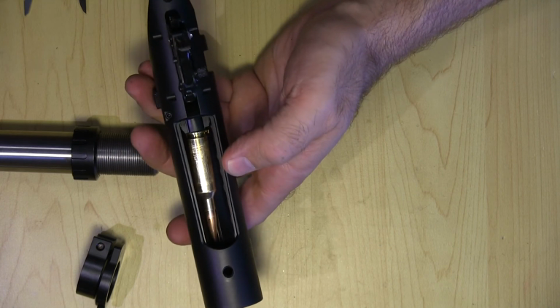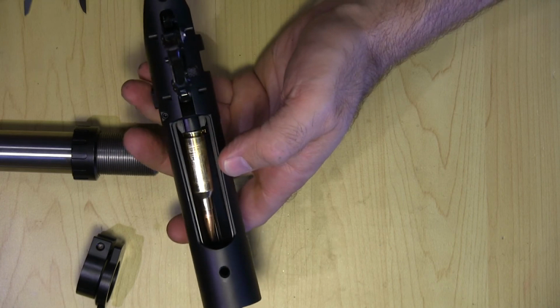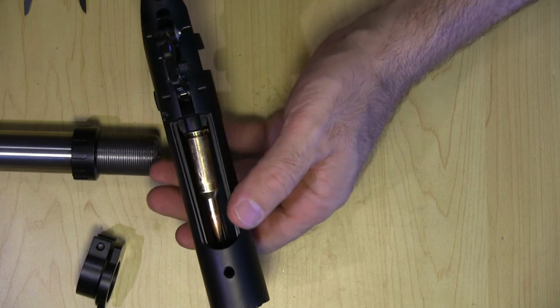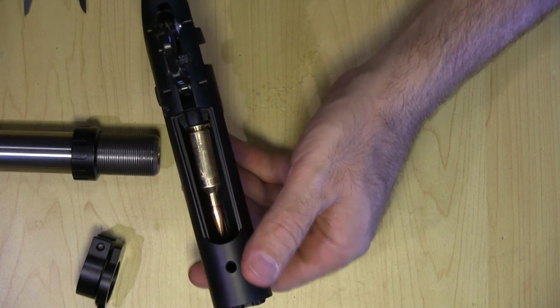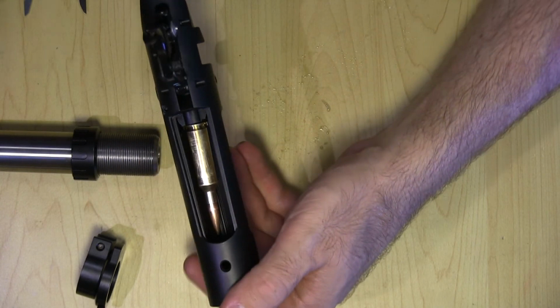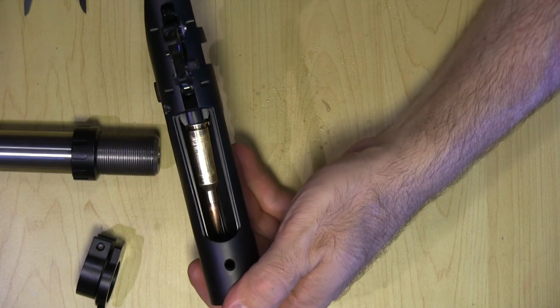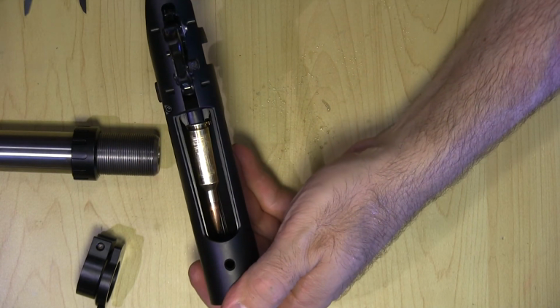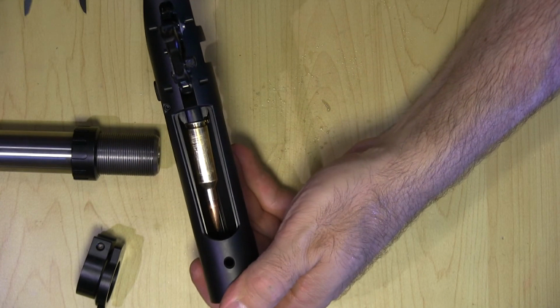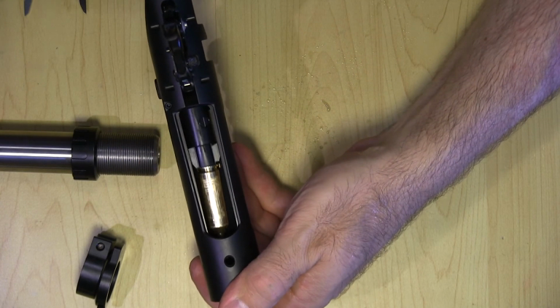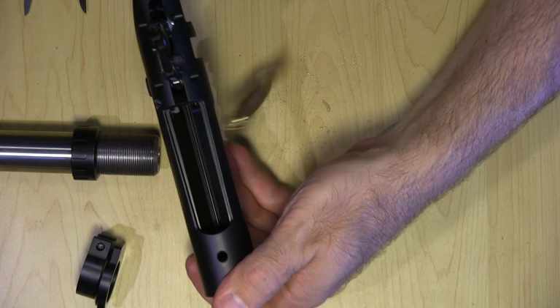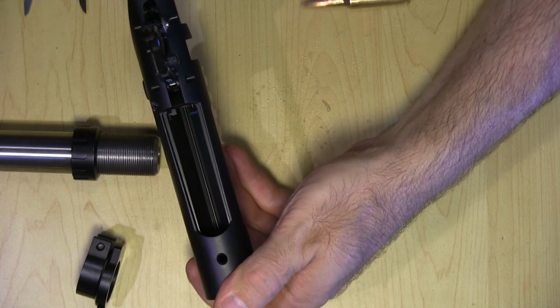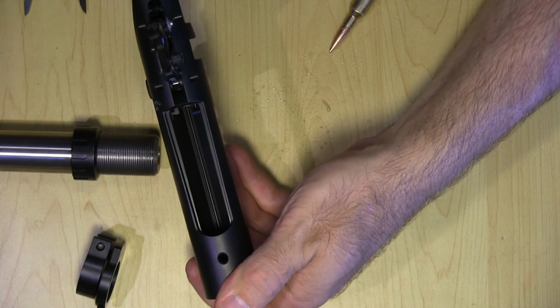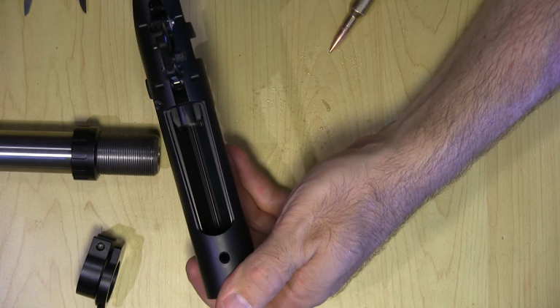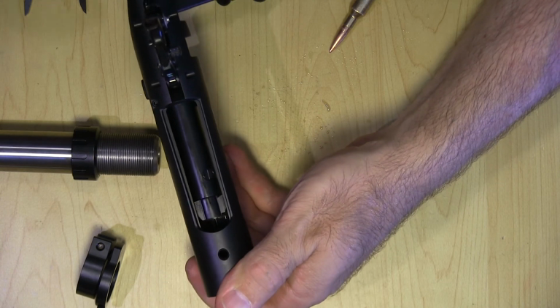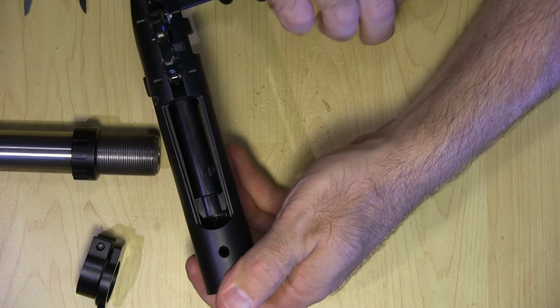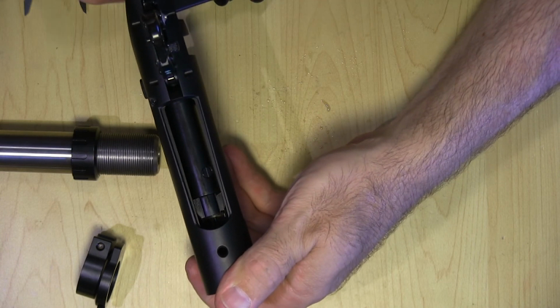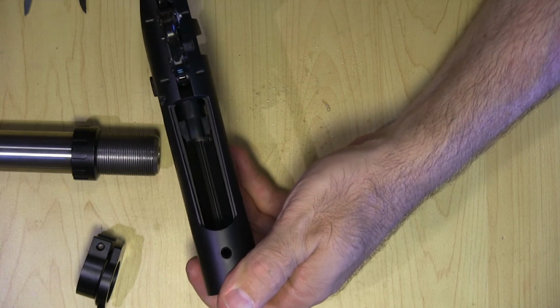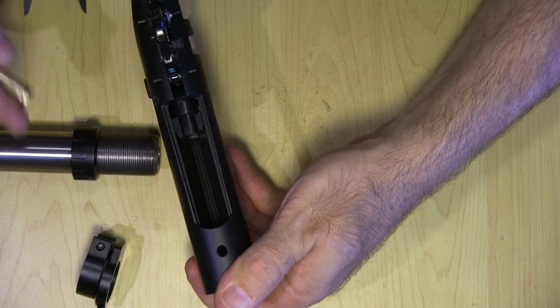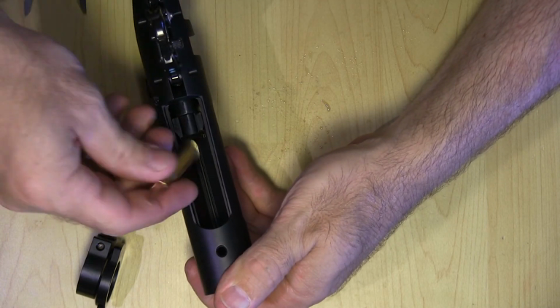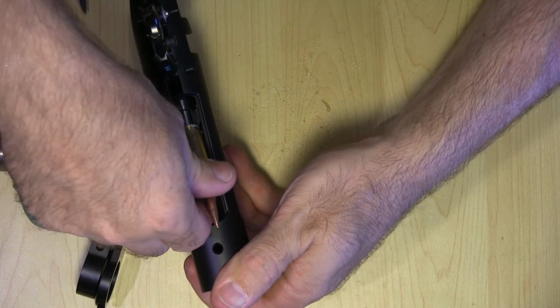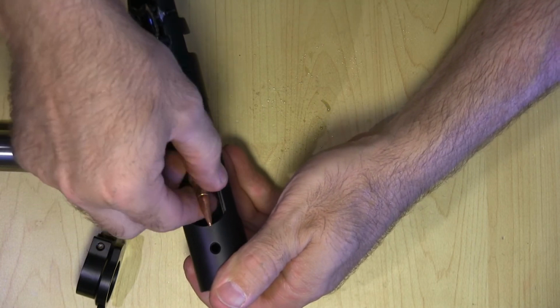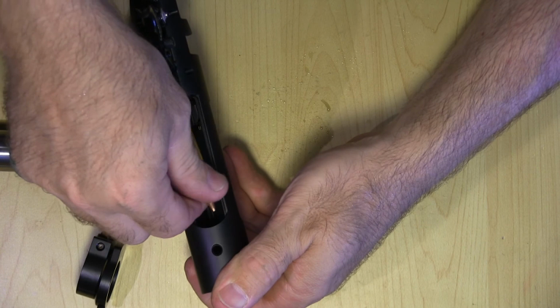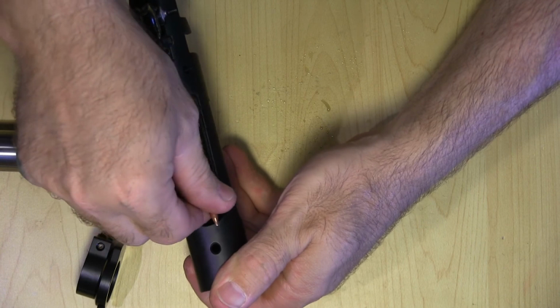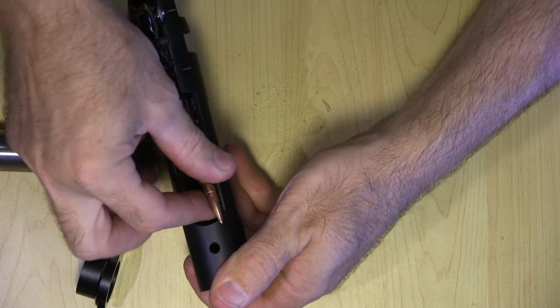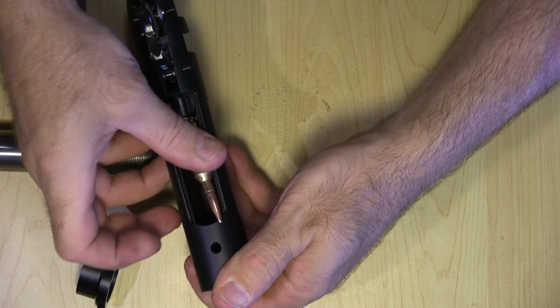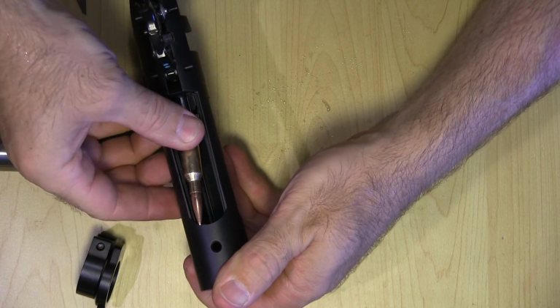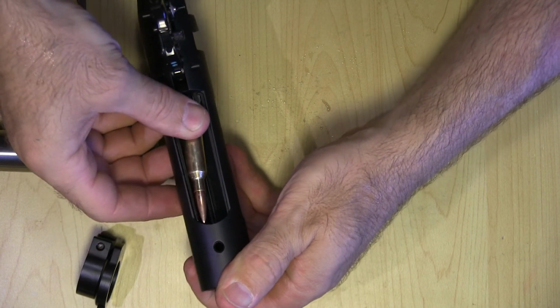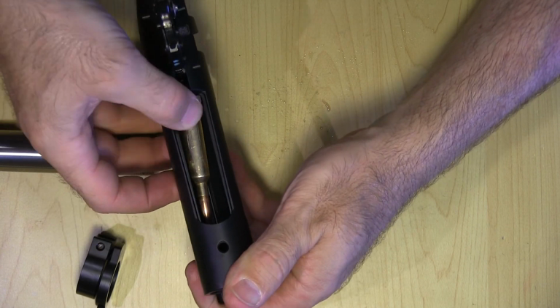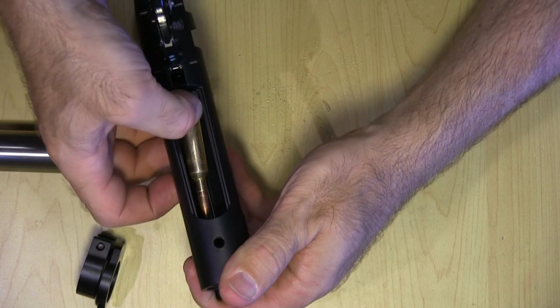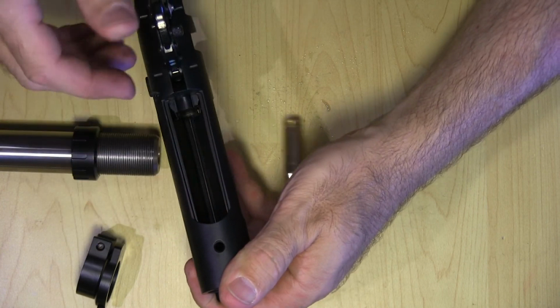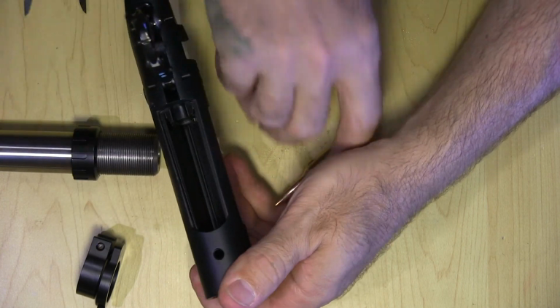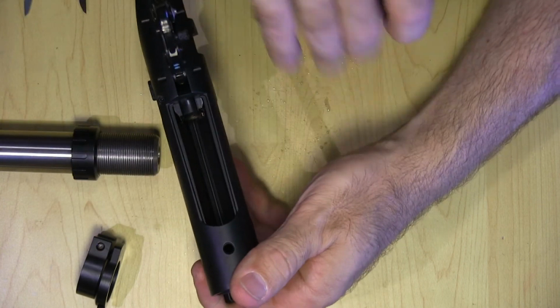You get some good light here. It'd probably be a good slow-mo video — maybe I'll do that with my phone.